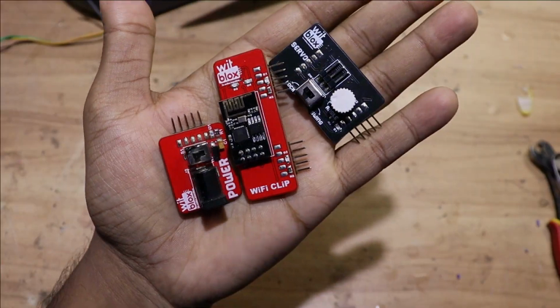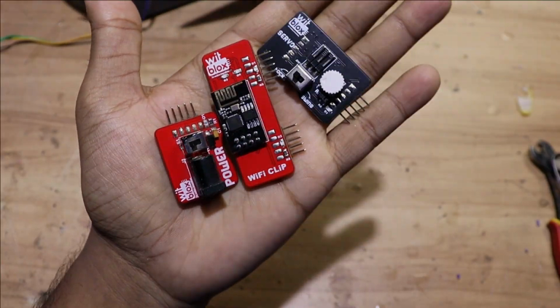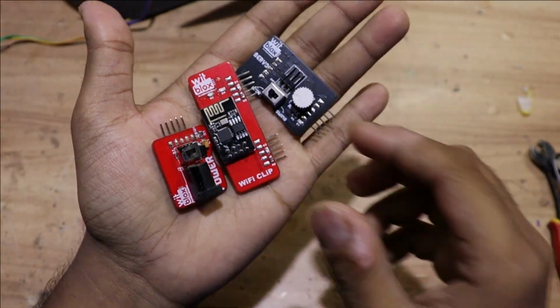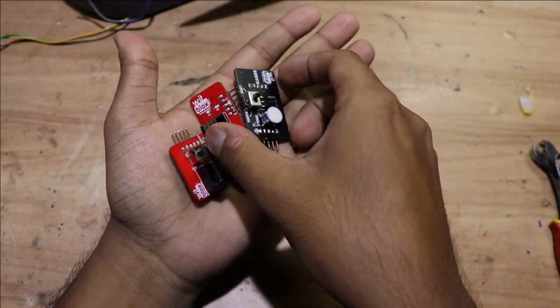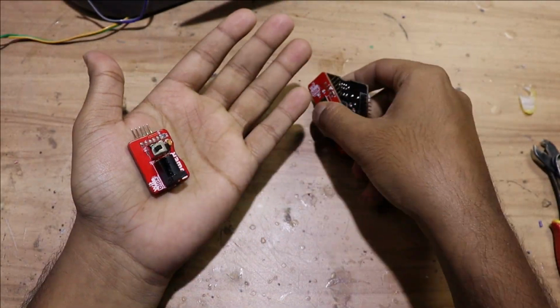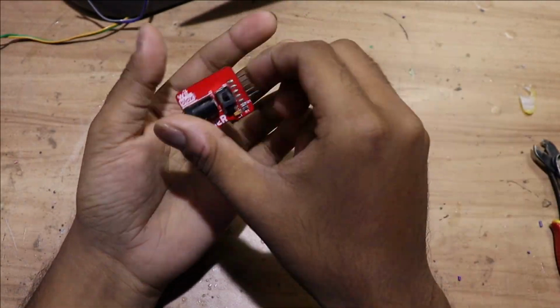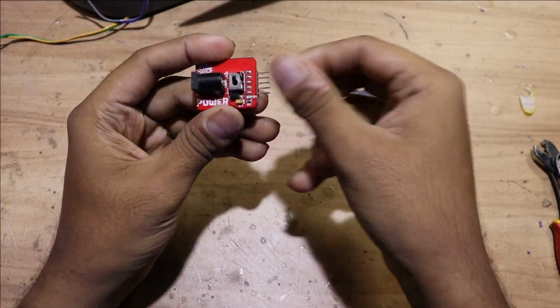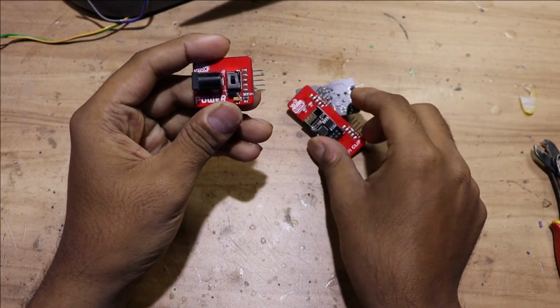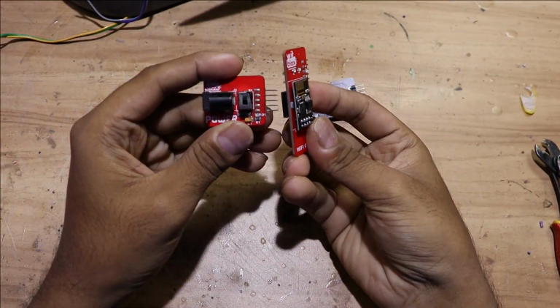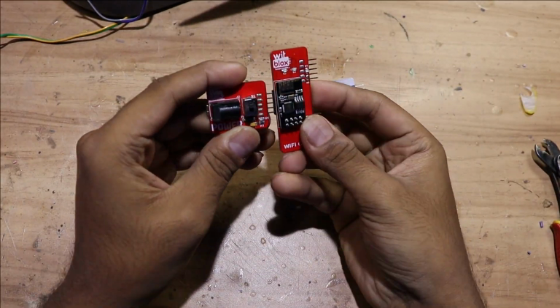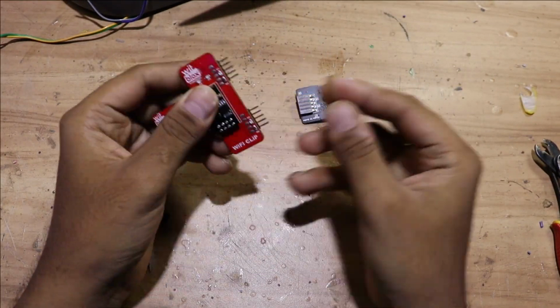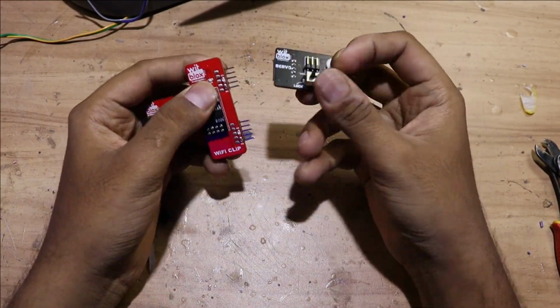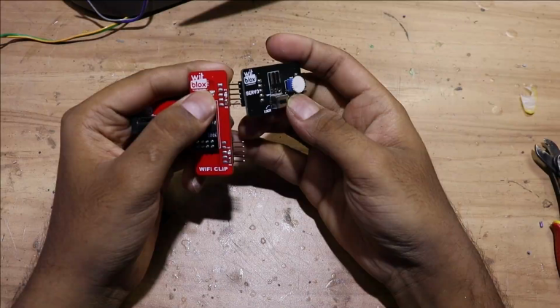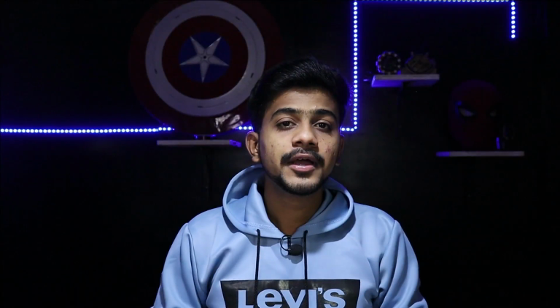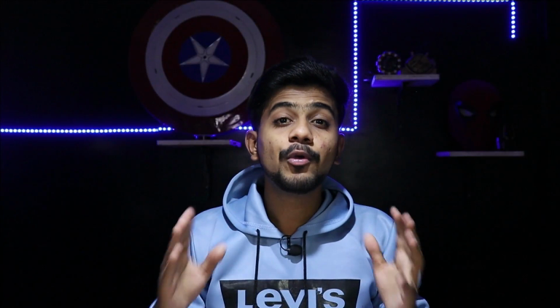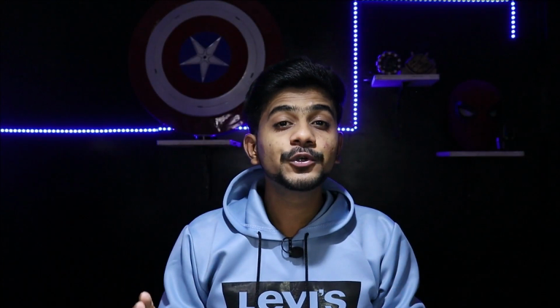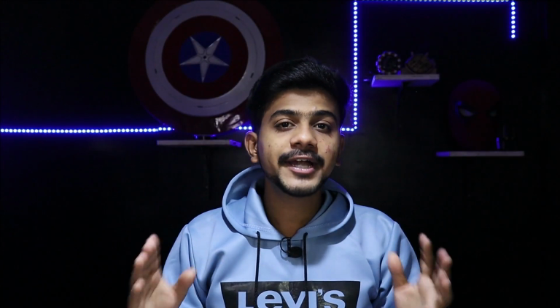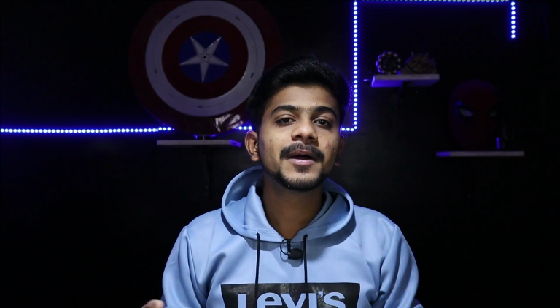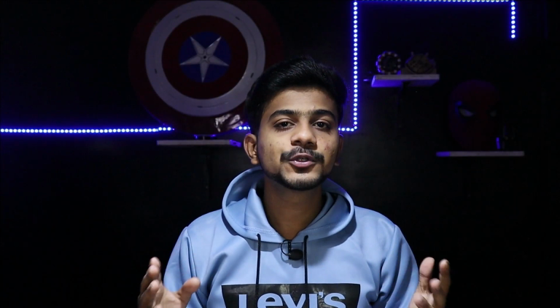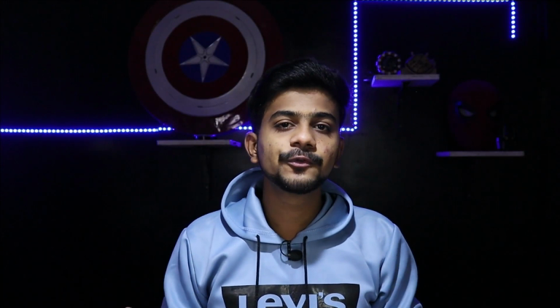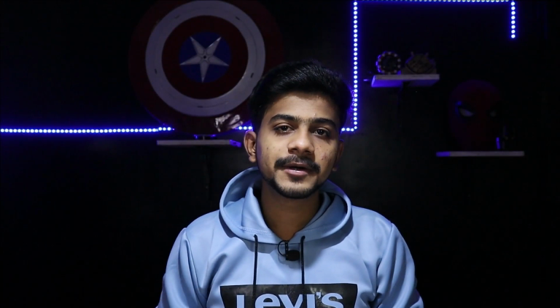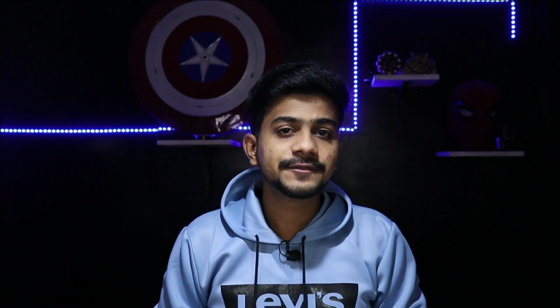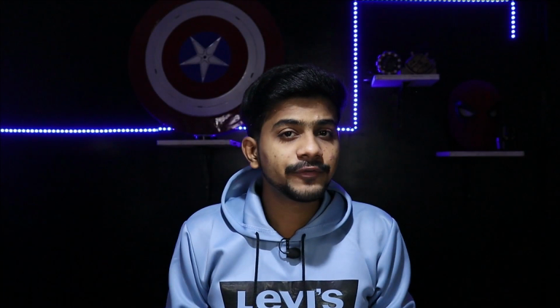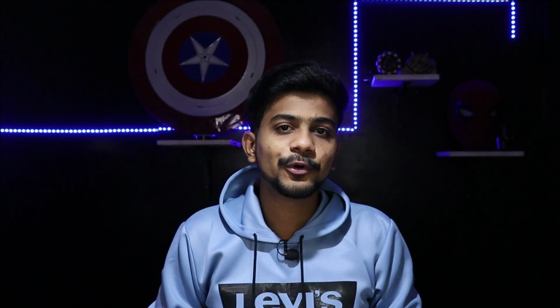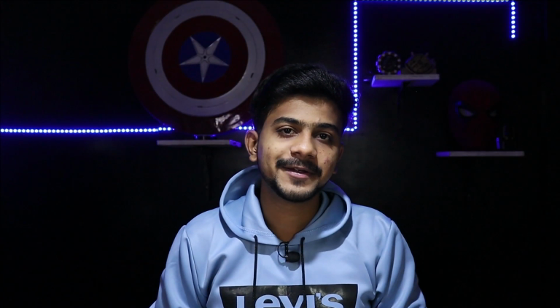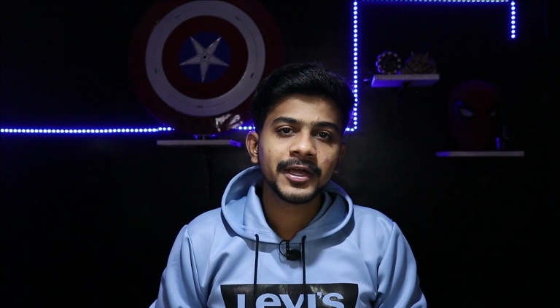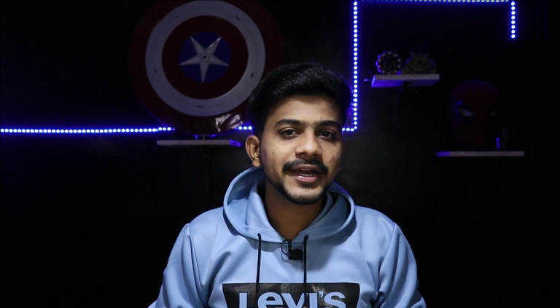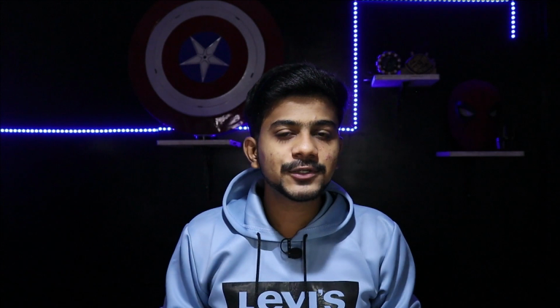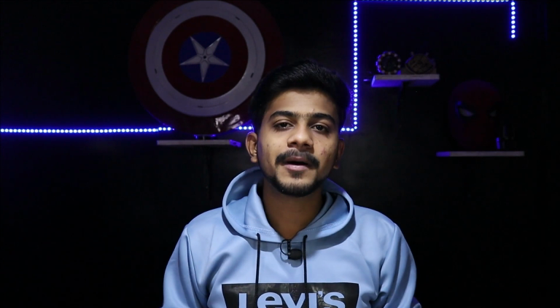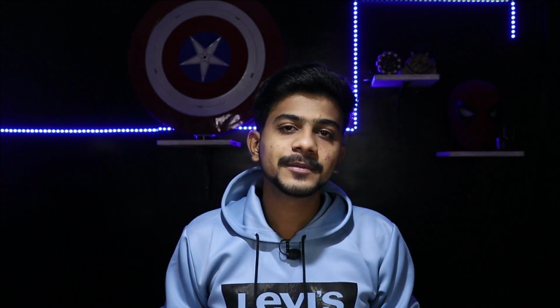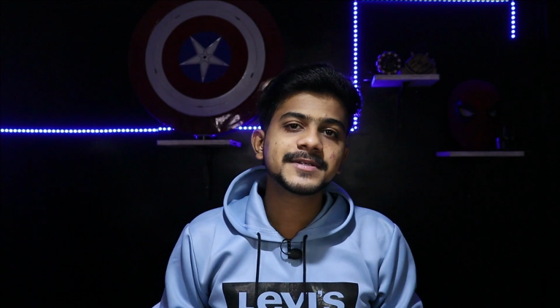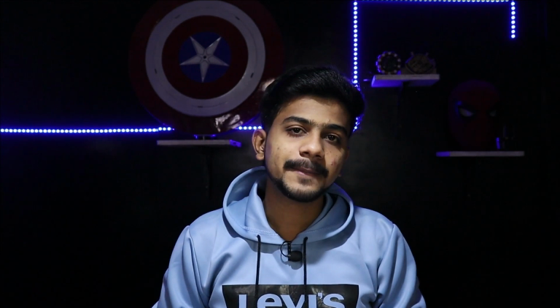To control this helmet we are going to use WIFi blocks, a Wi-Fi clip, power blocks, and servo blocks. WIFi blocks is doing a great job making such useful components that don't even need programming. You can get all these parts from their website or app.